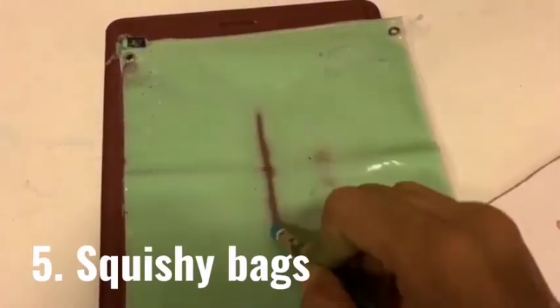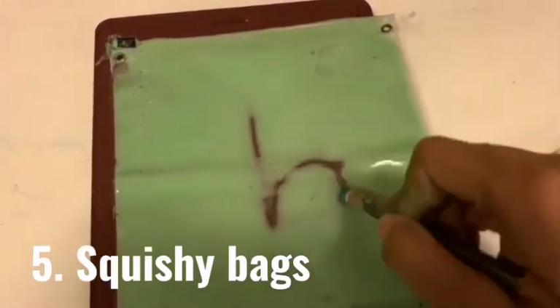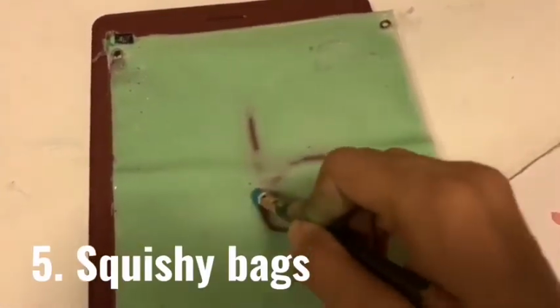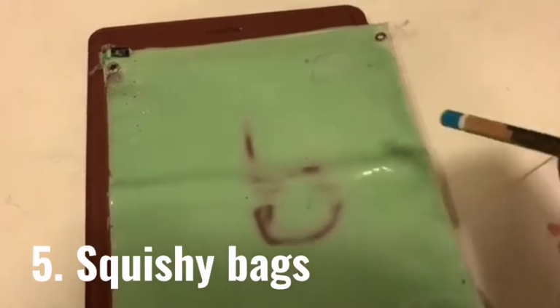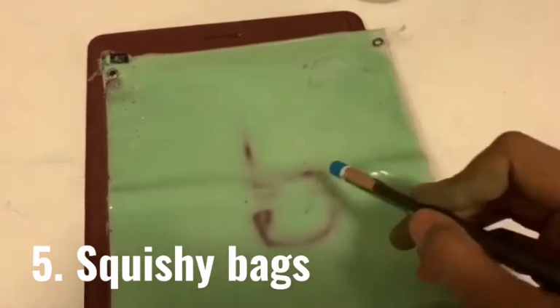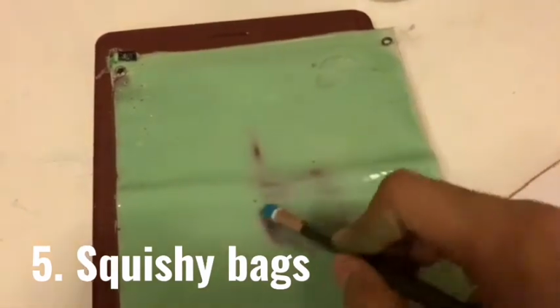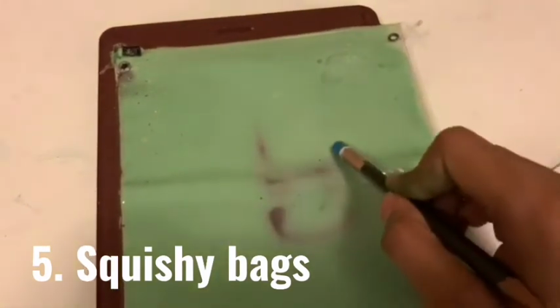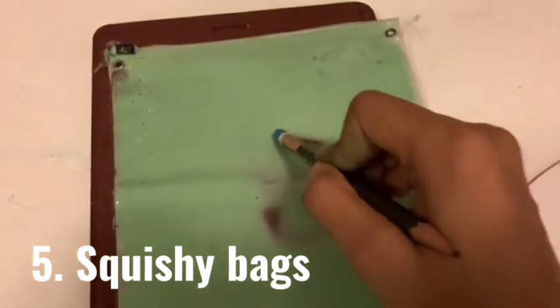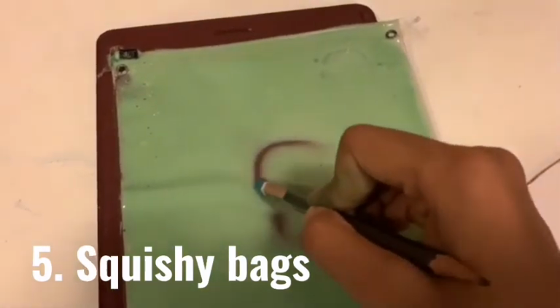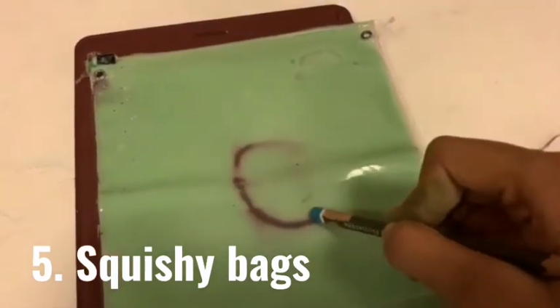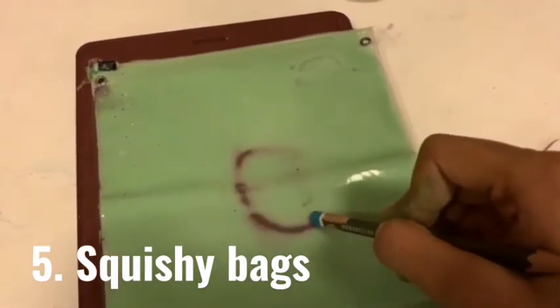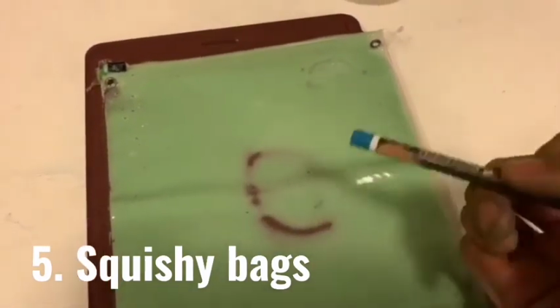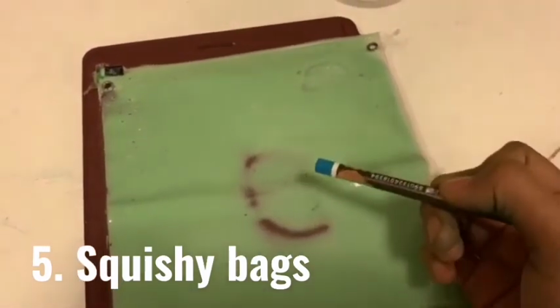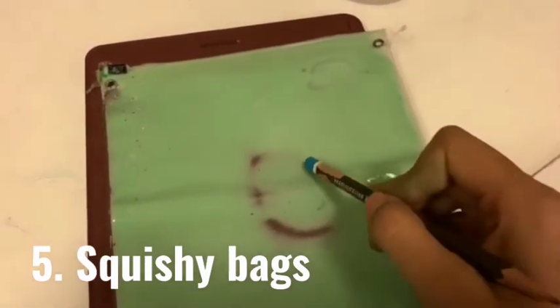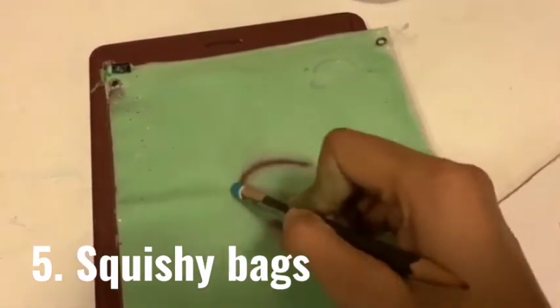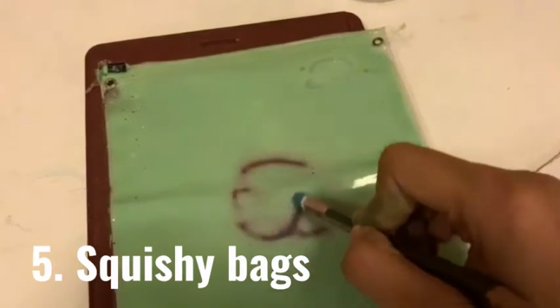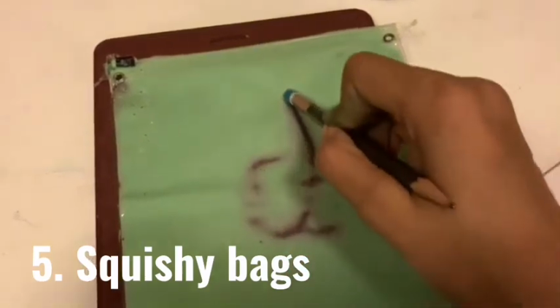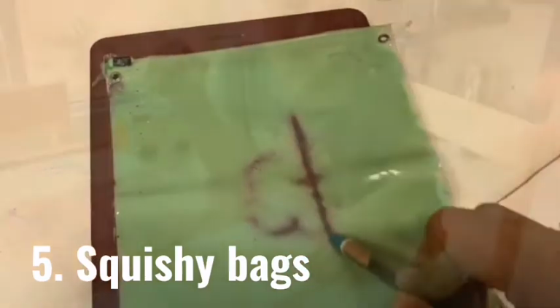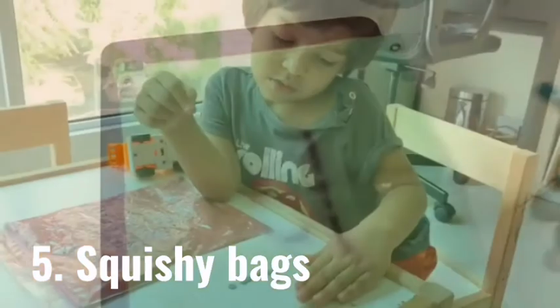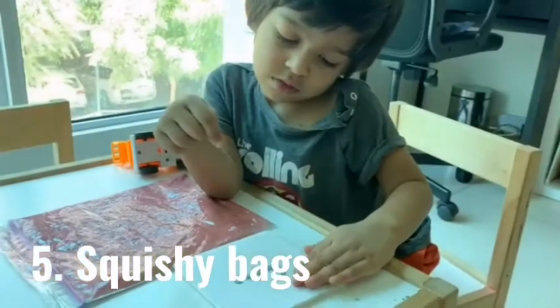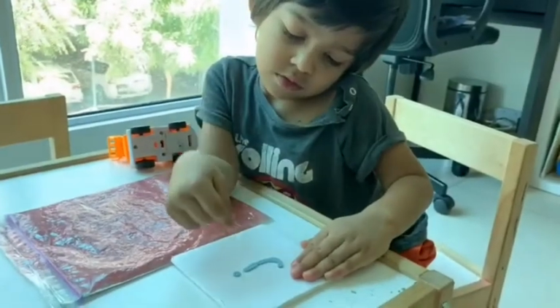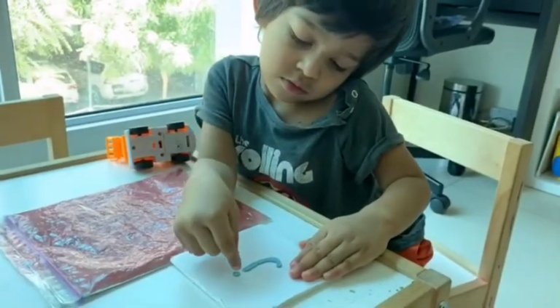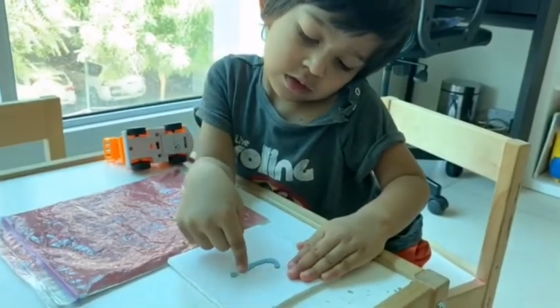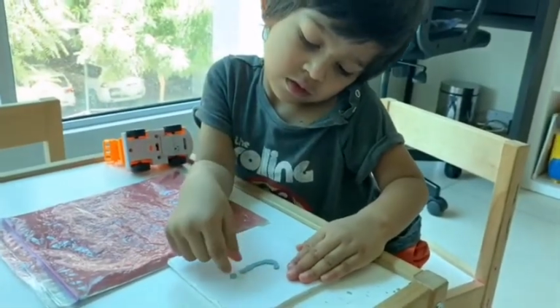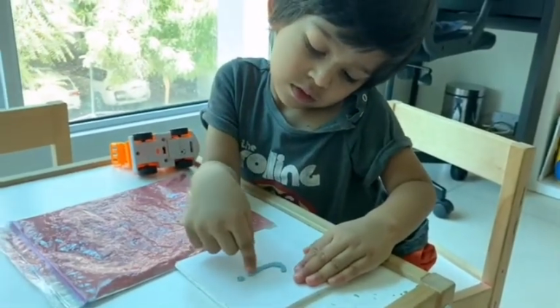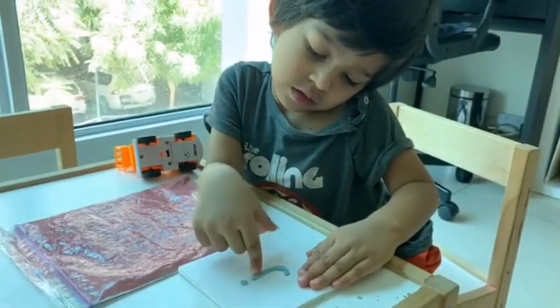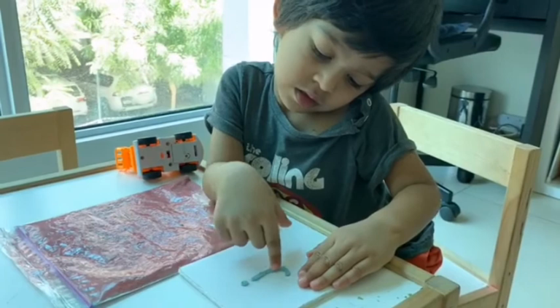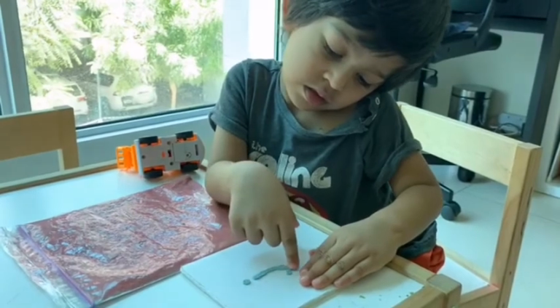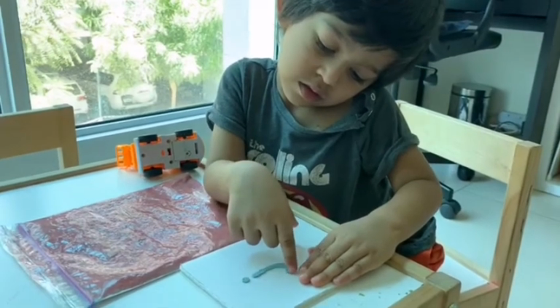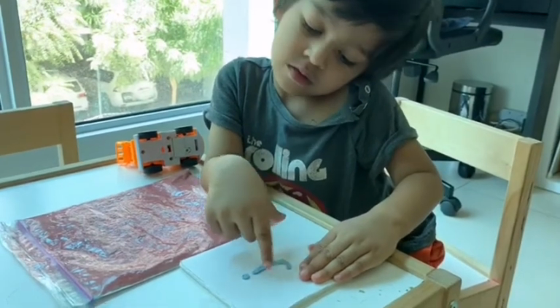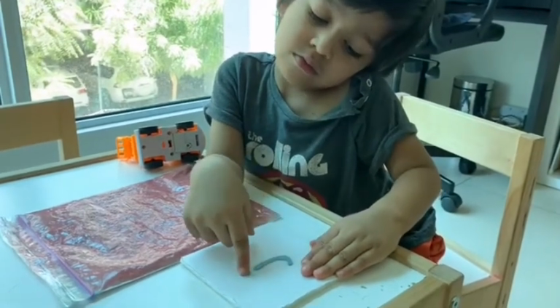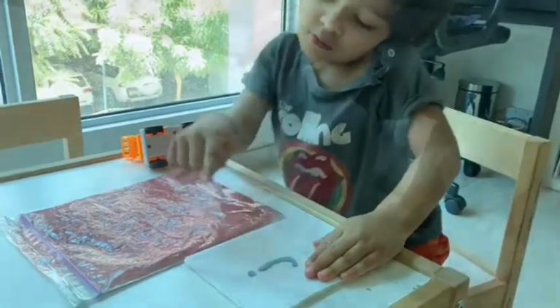For the last one, we mixed flour, water, and food color and poured it into a zip-lock bag, then sealed it with tape for further protection. Your child will love writing on this squishy bag.